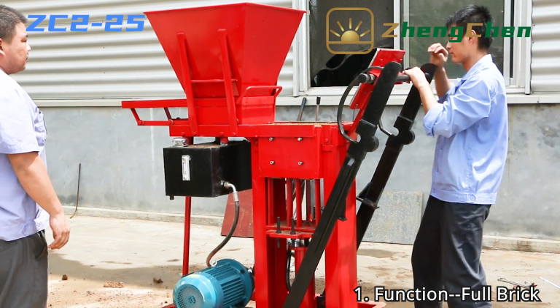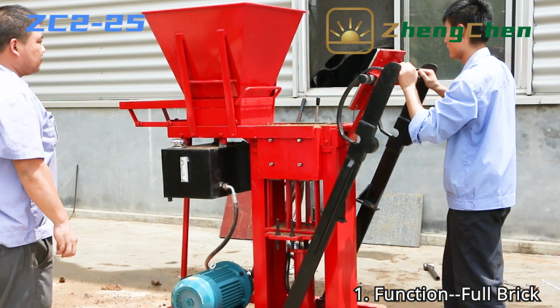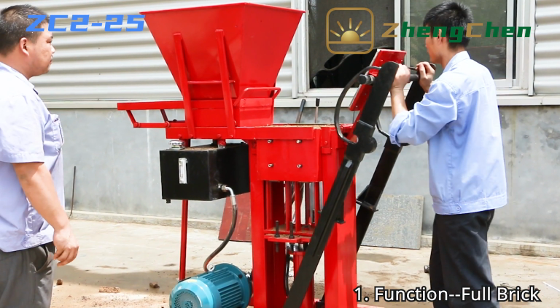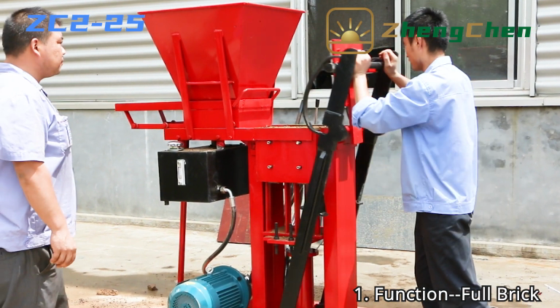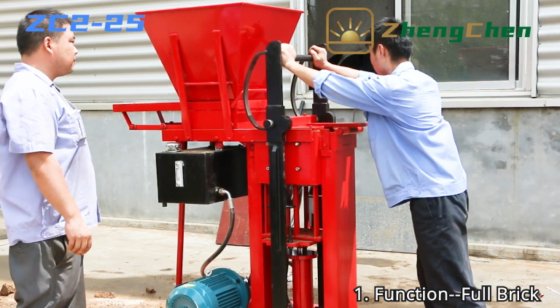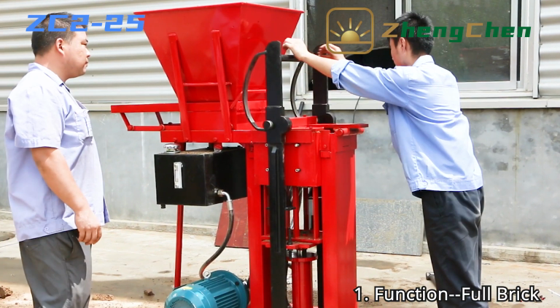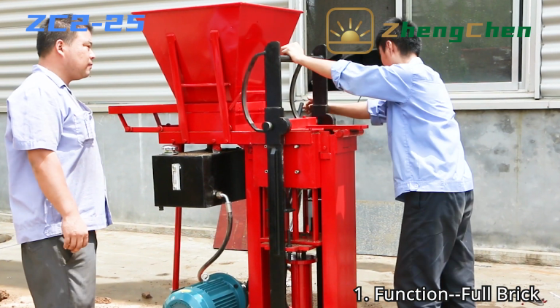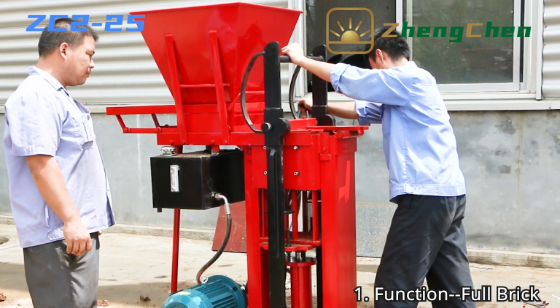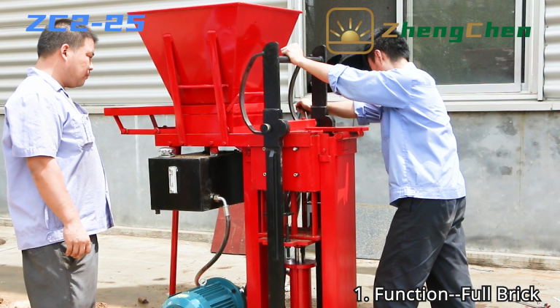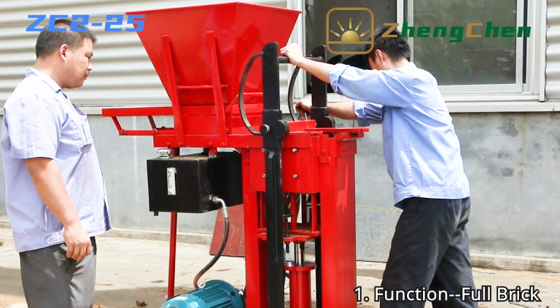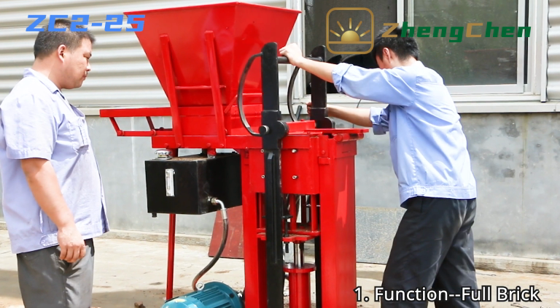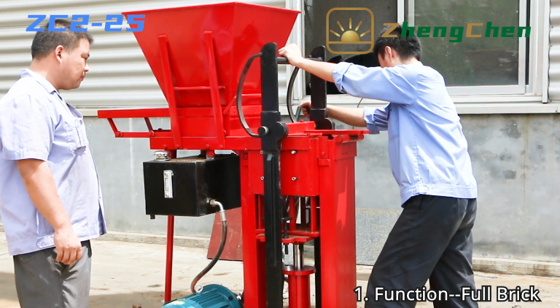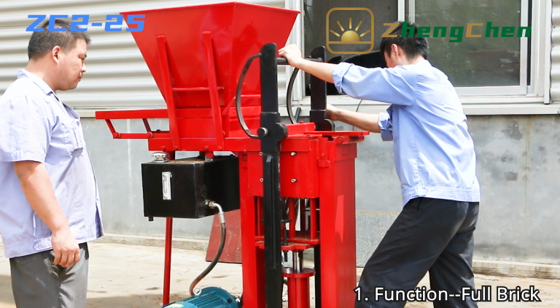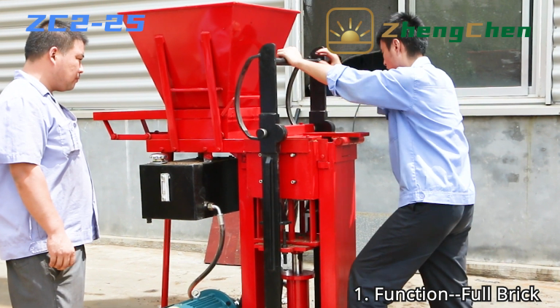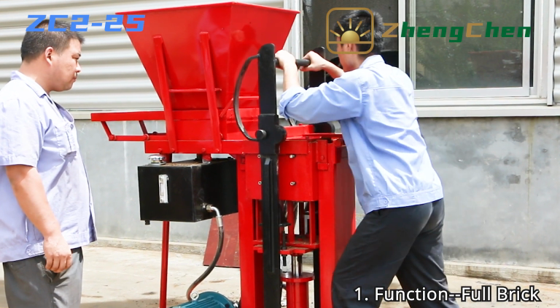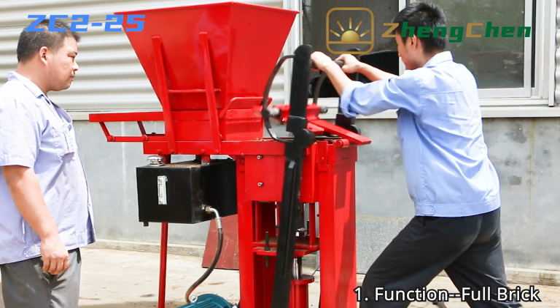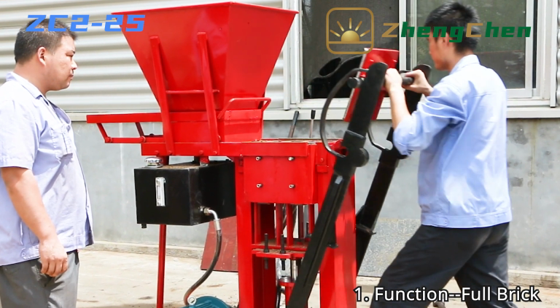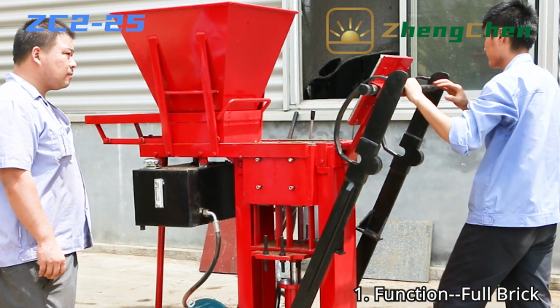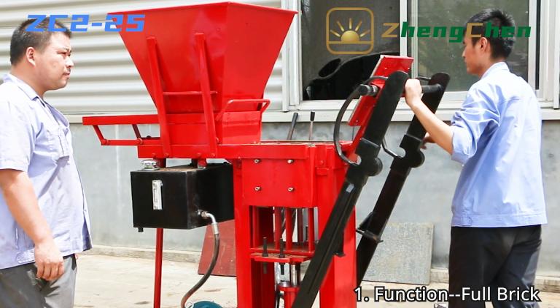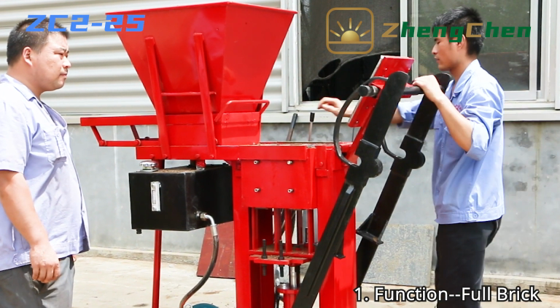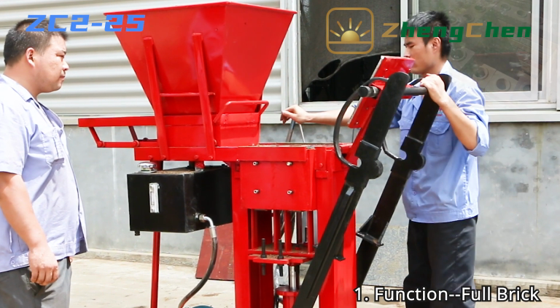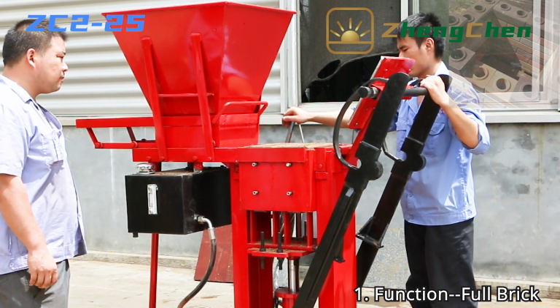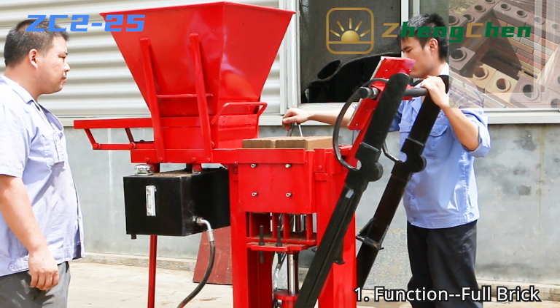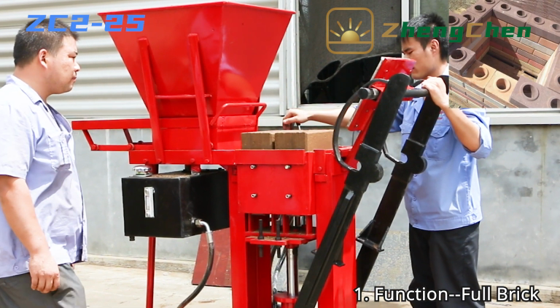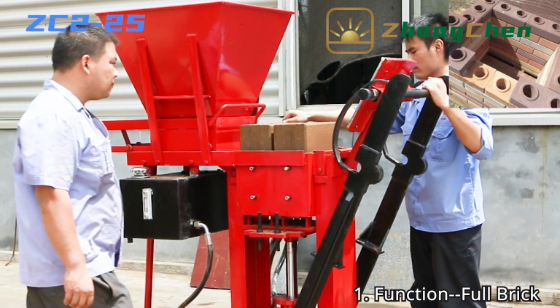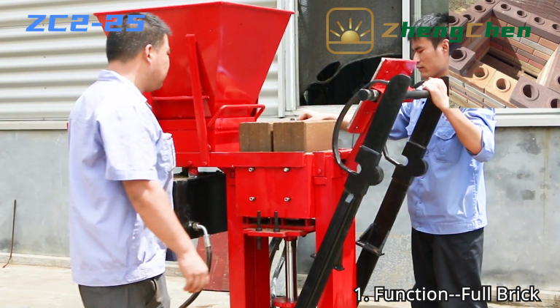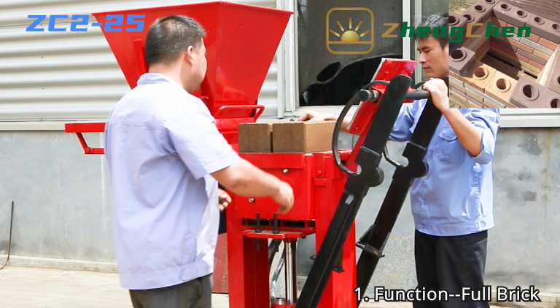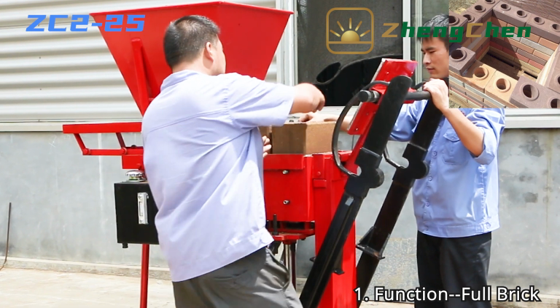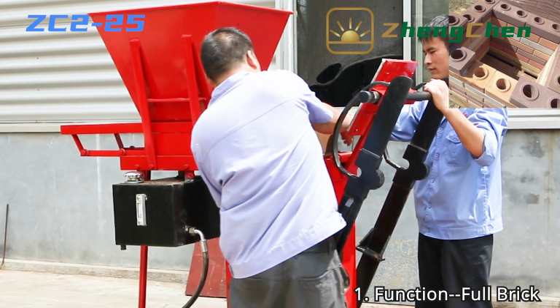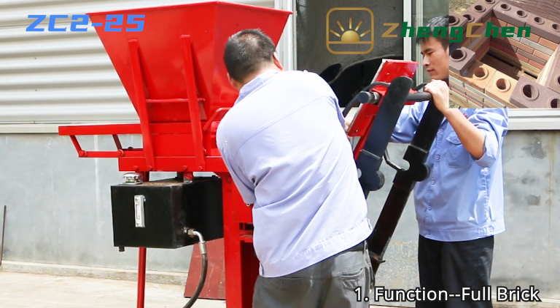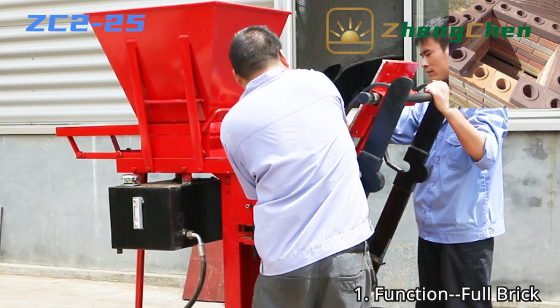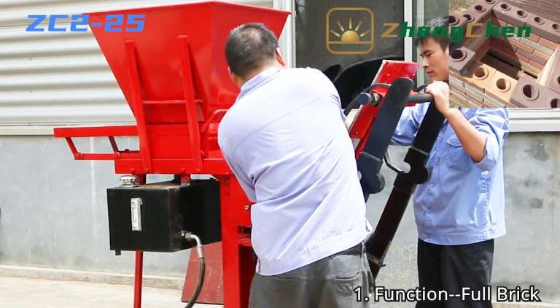ZC2-25 can produce many different shapes of brick by changing the mold. Full brick, half brick, and U-shaped brick are indispensable for construction.